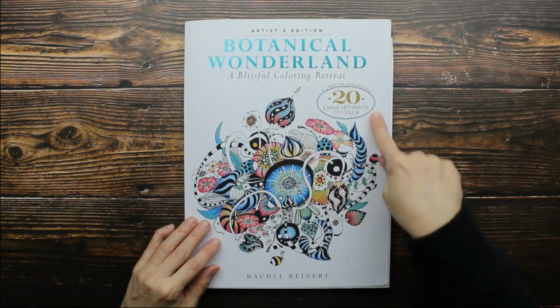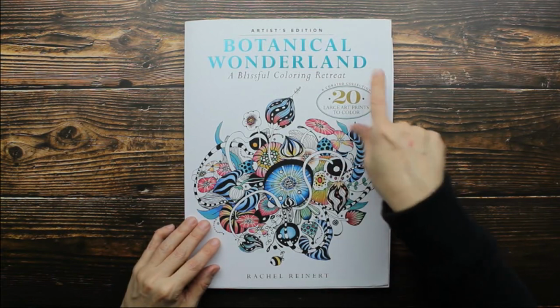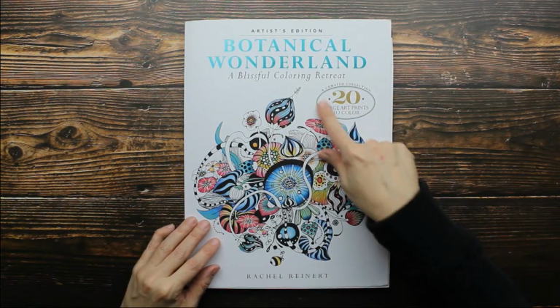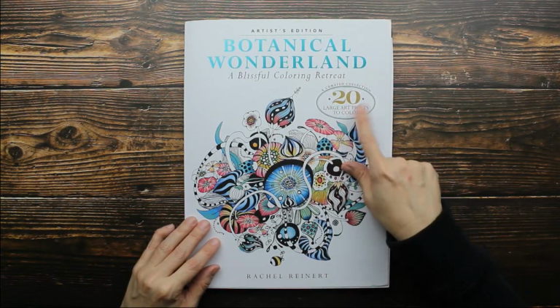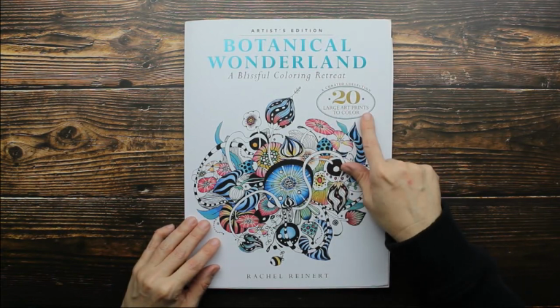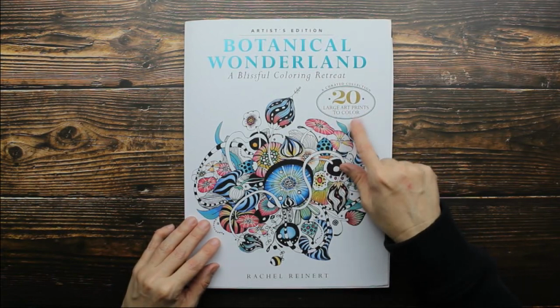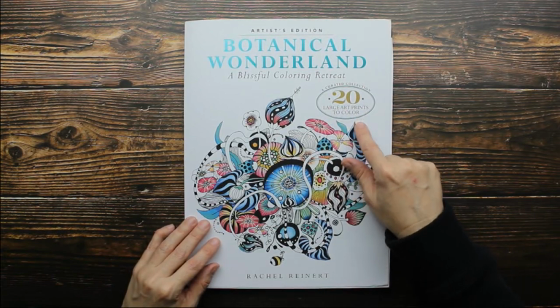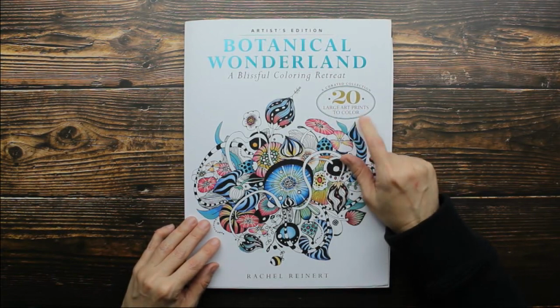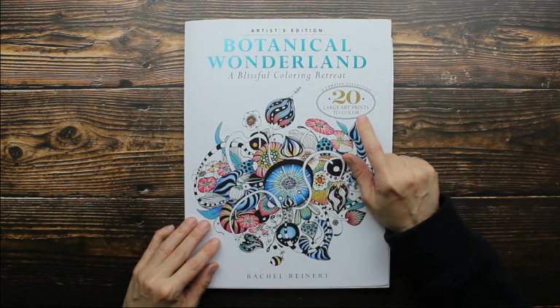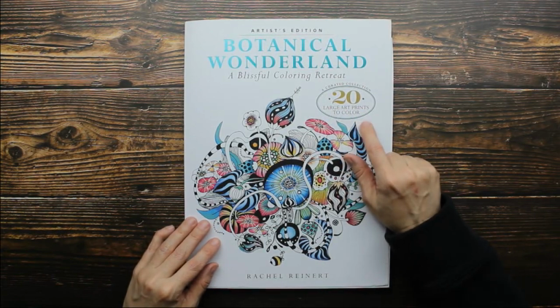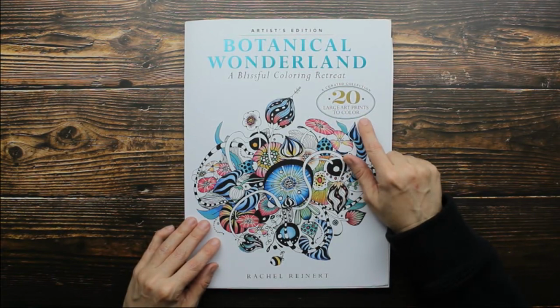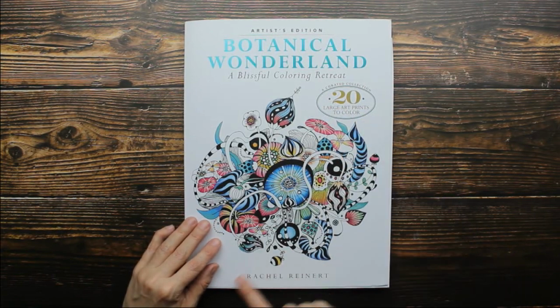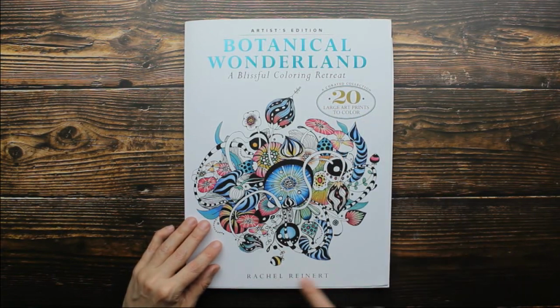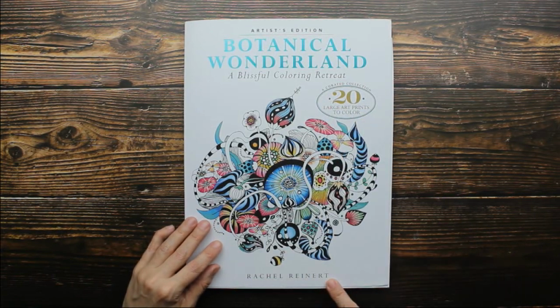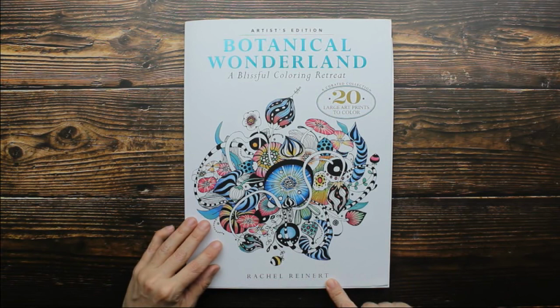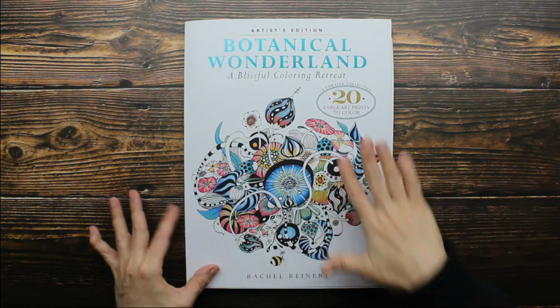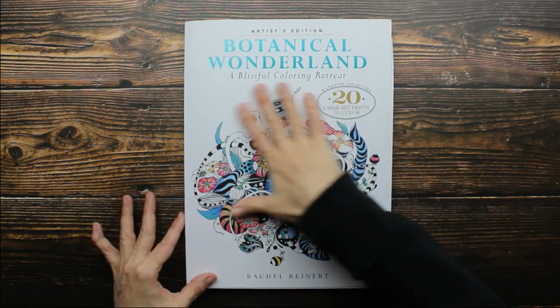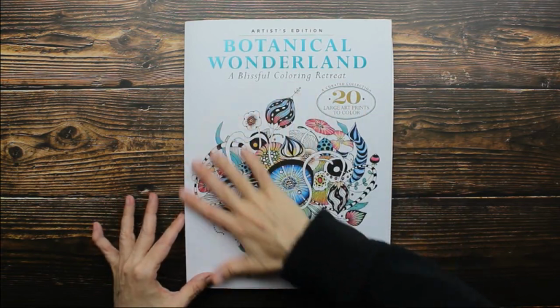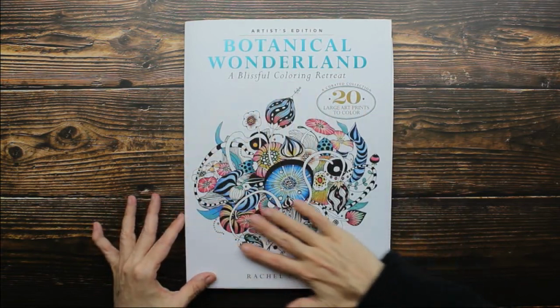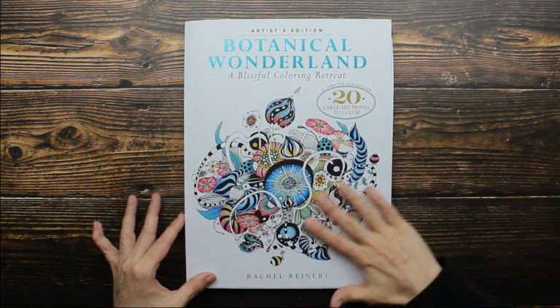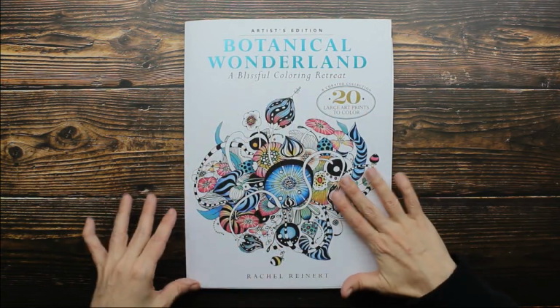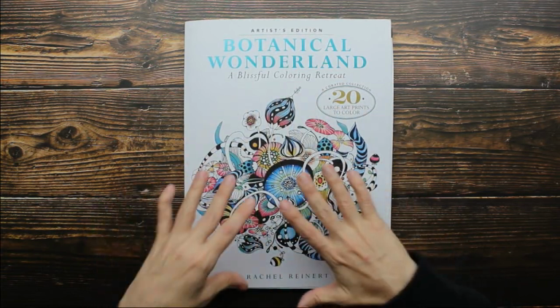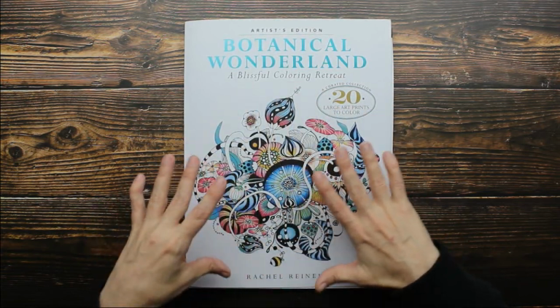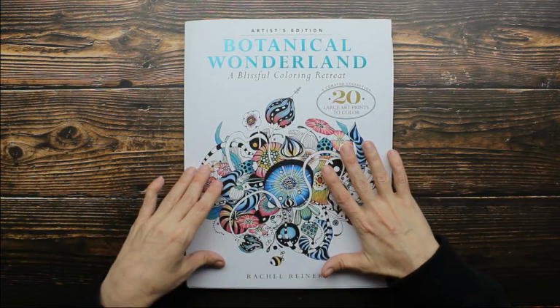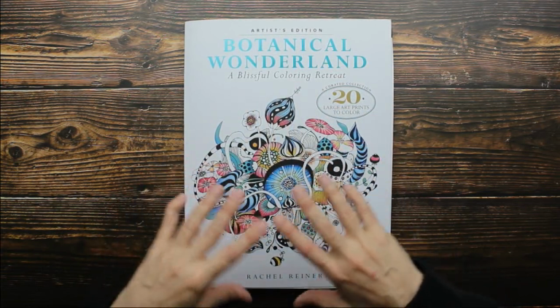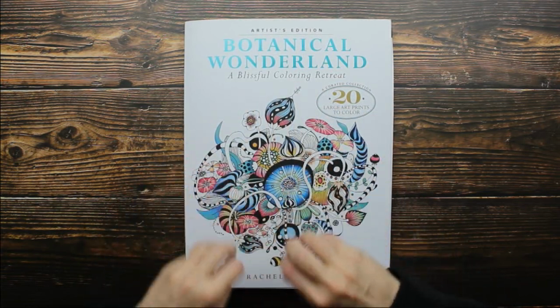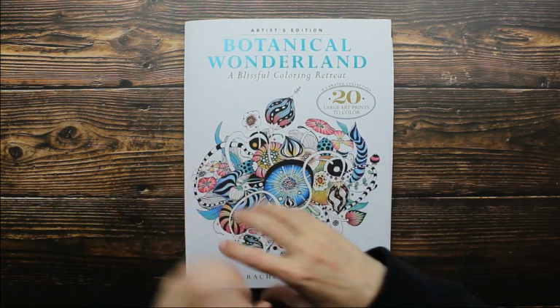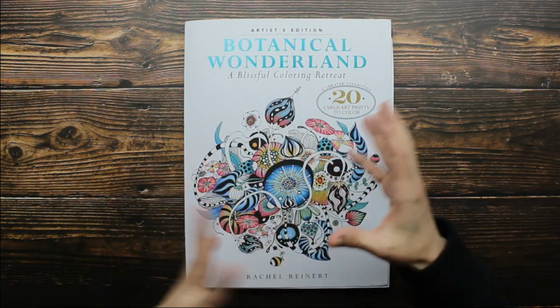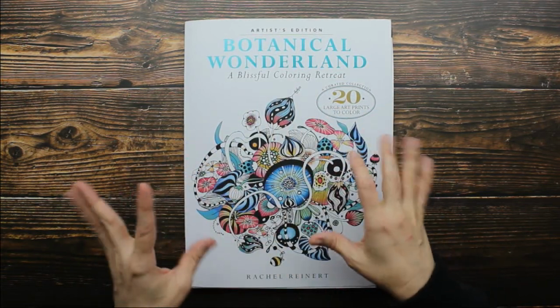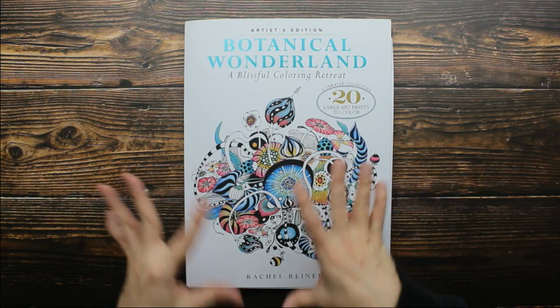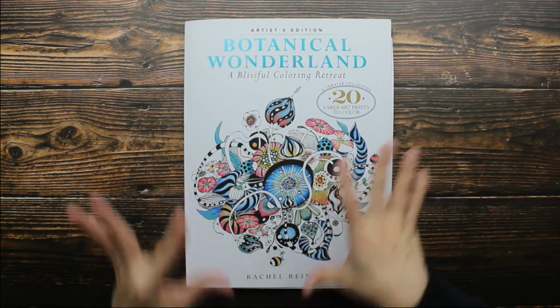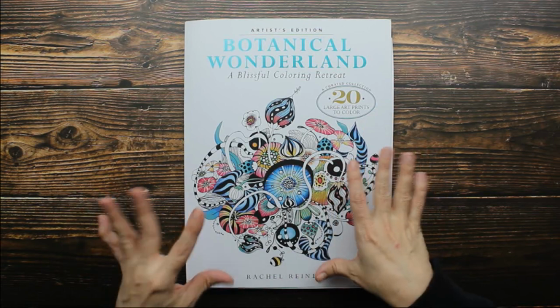So there are 20 large art prints in this book. It's by Rachel Reinhart. The artwork is very whimsical, very surreal — it's just beautiful.